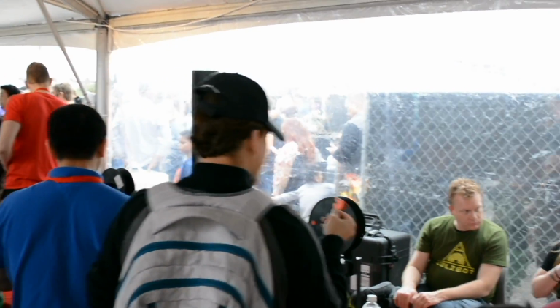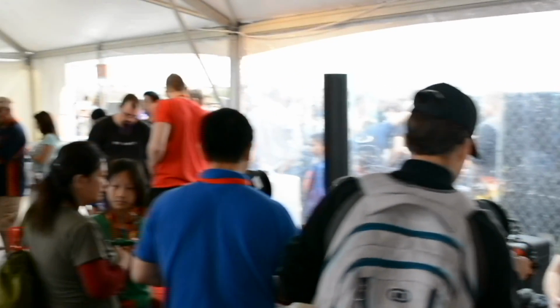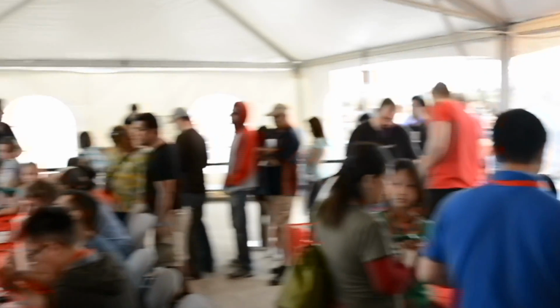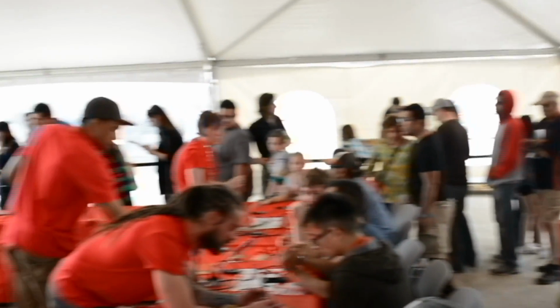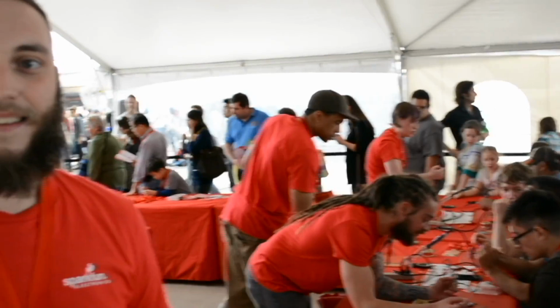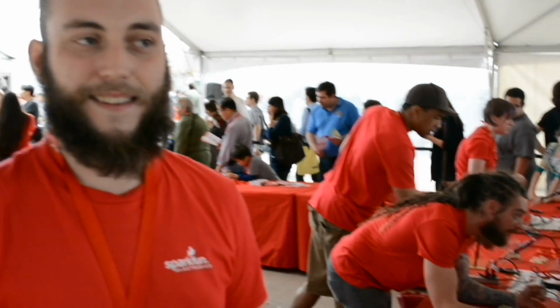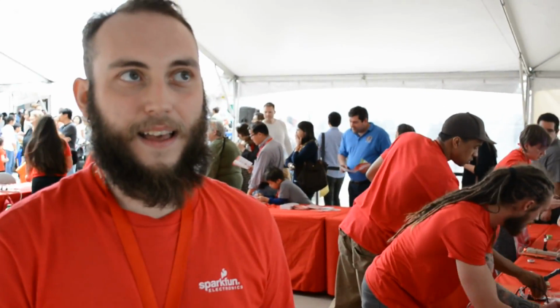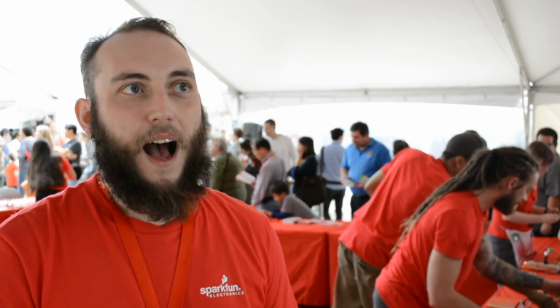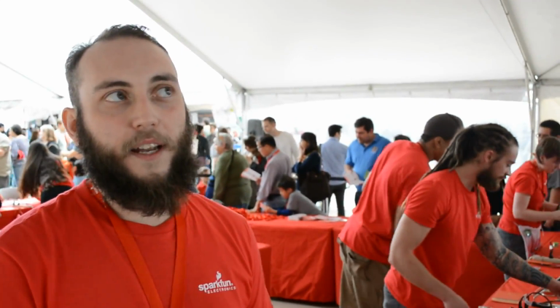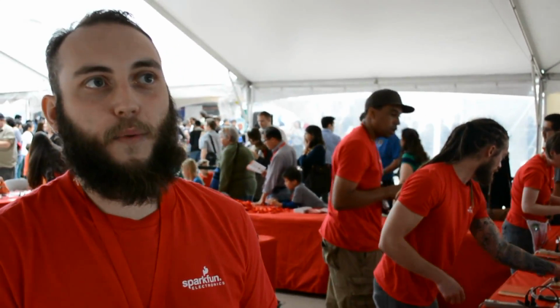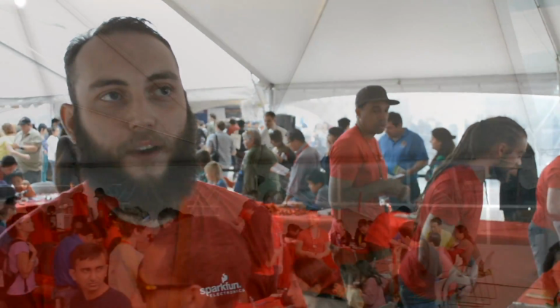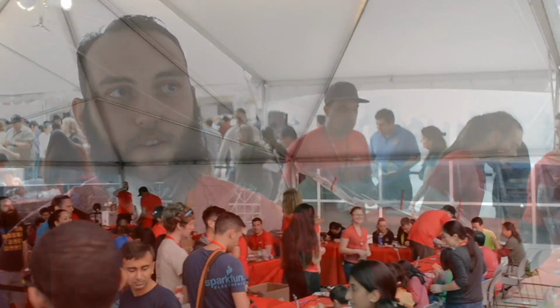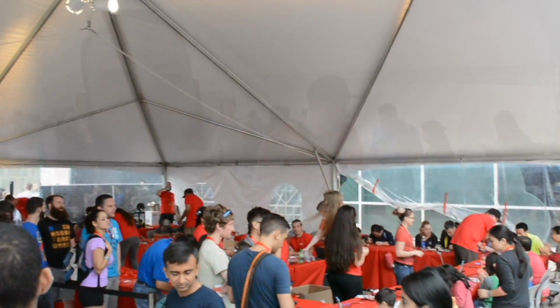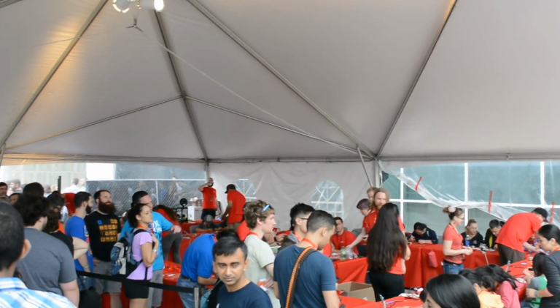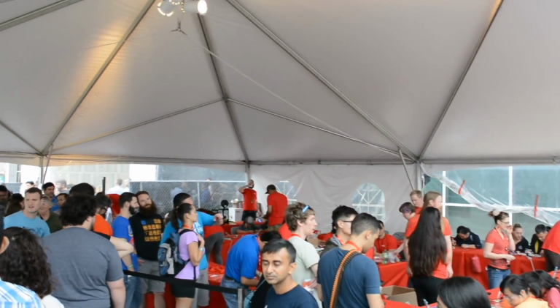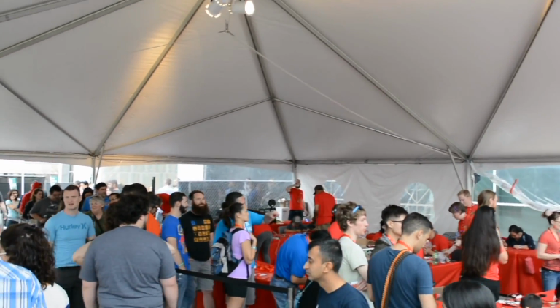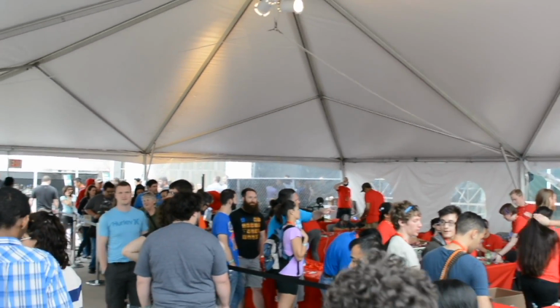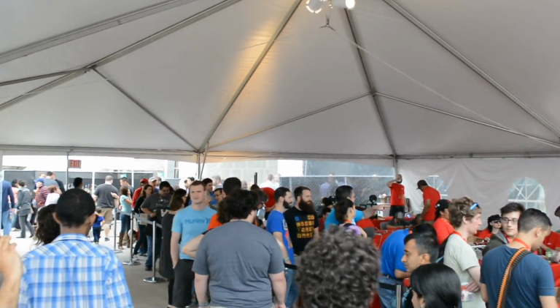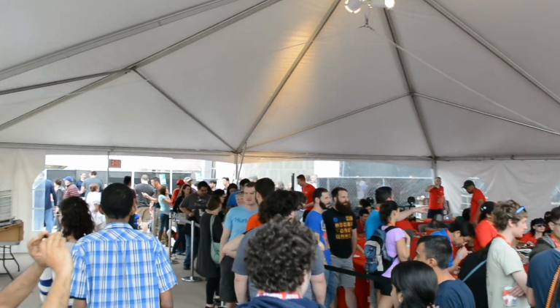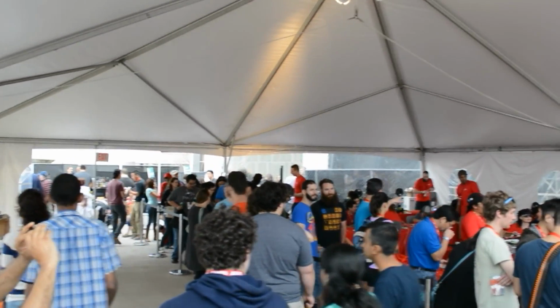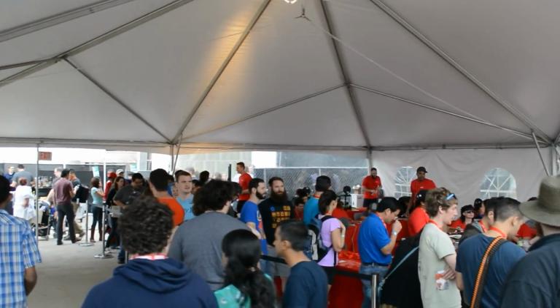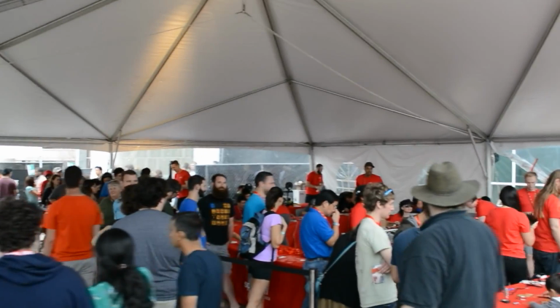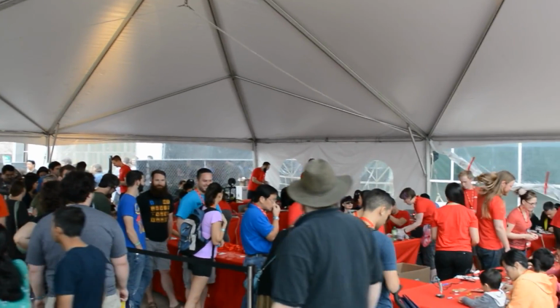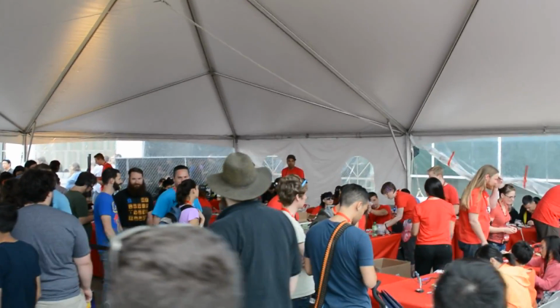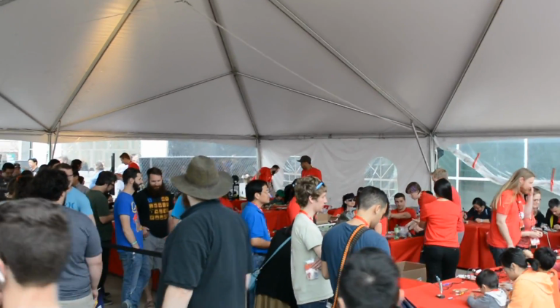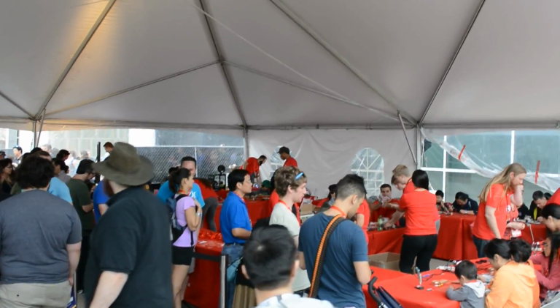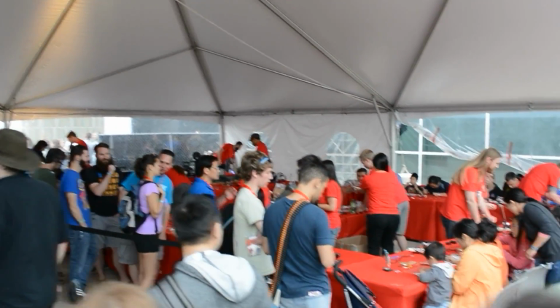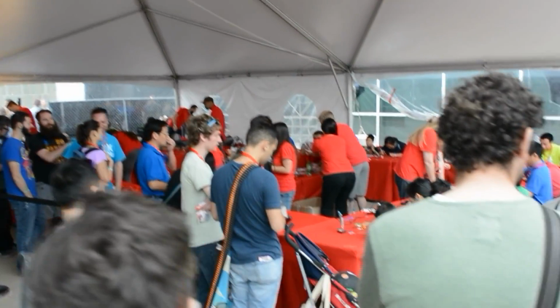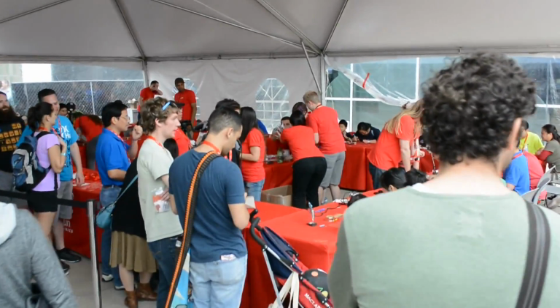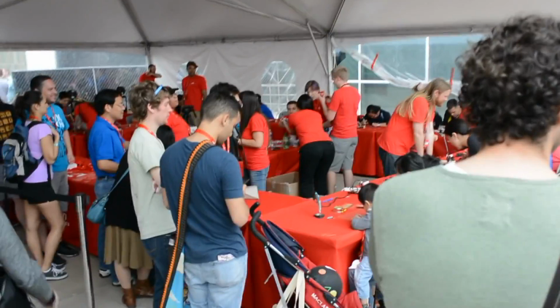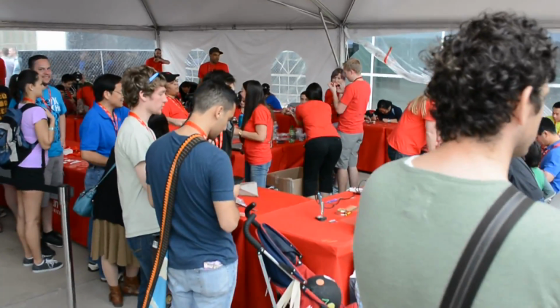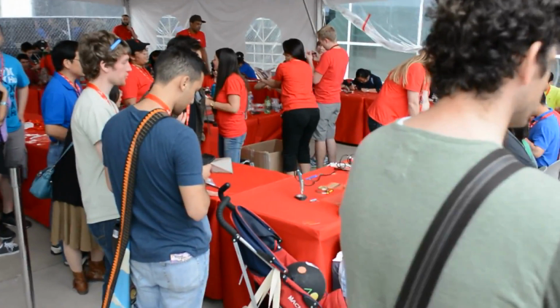Any idea how many badges have been put together so far? I'm not sure what the count is so far, but I know that we came with 1,500 badges, and I believe this morning we had 500 left. So we're likely to have gone through all of them by the end of the day.